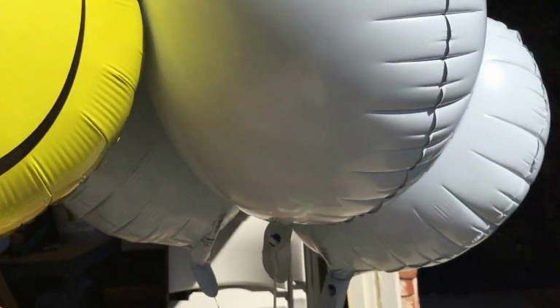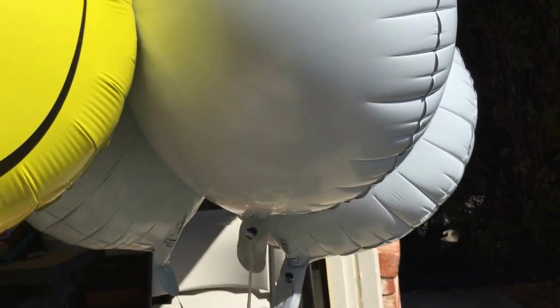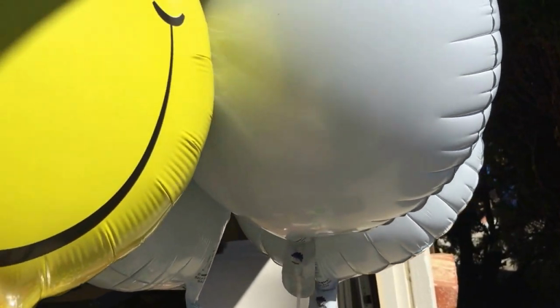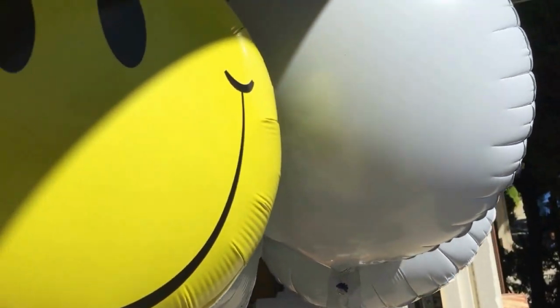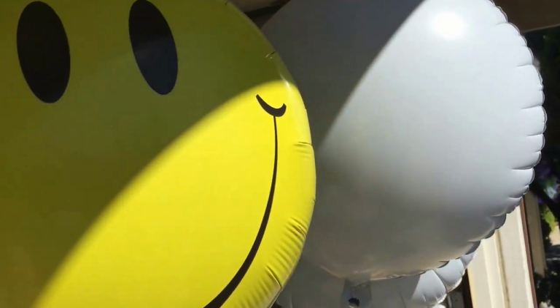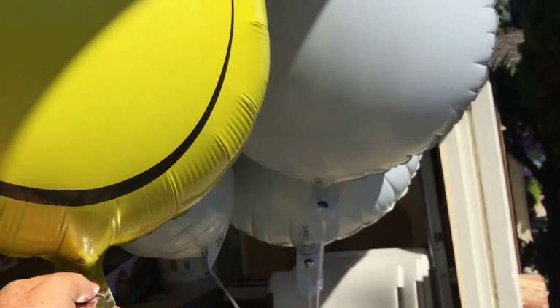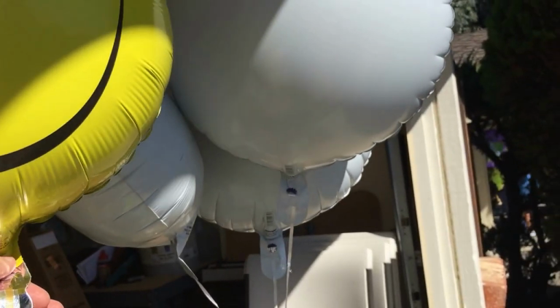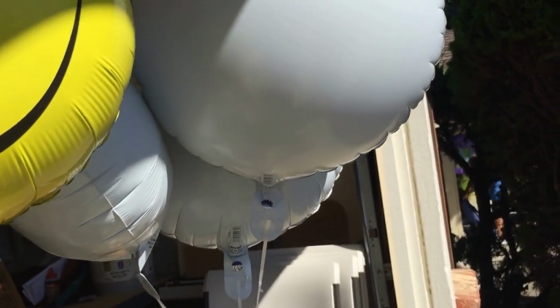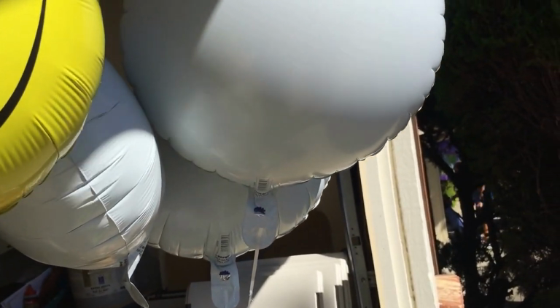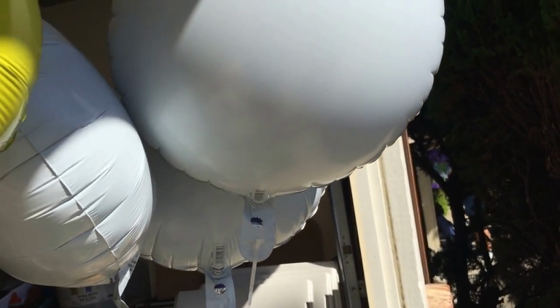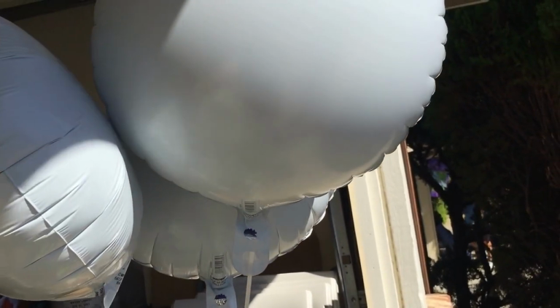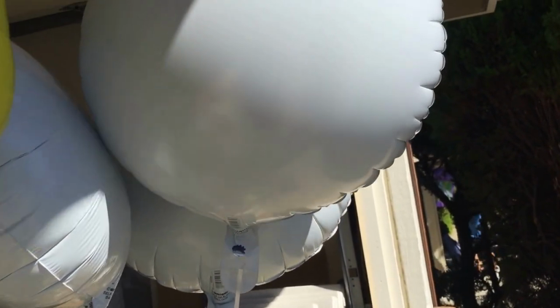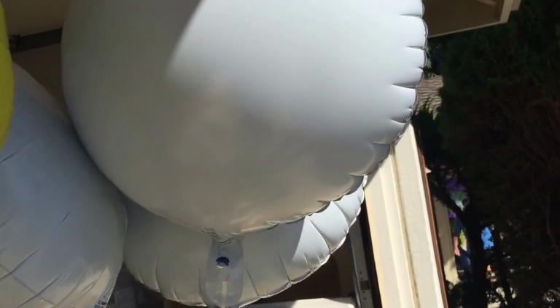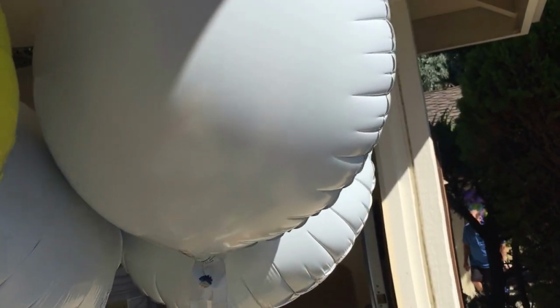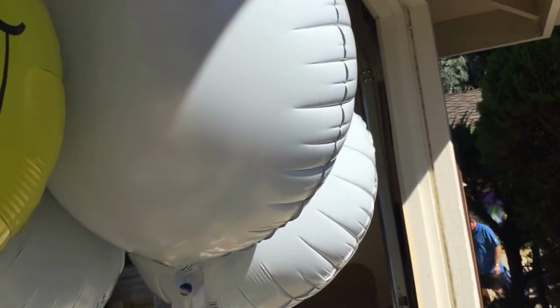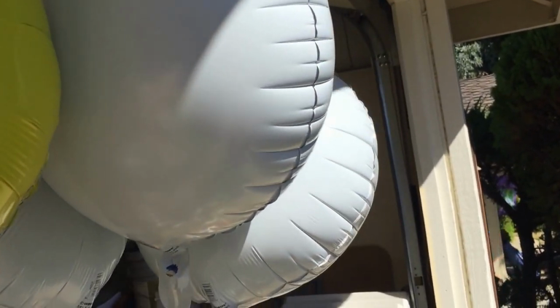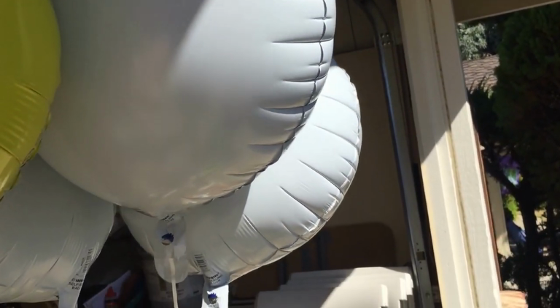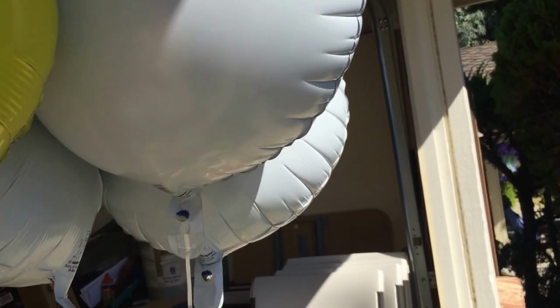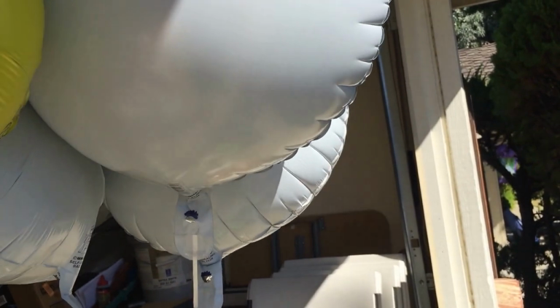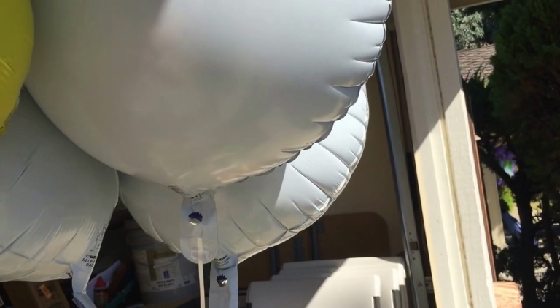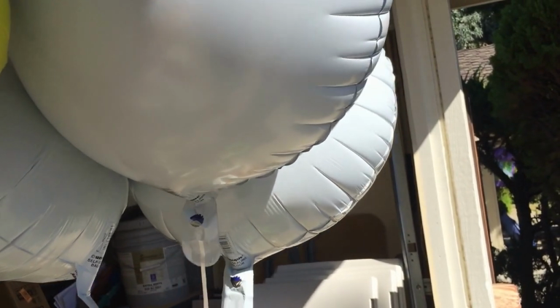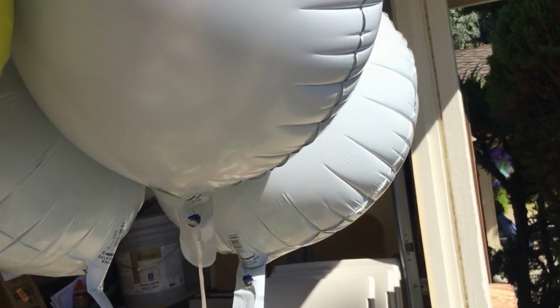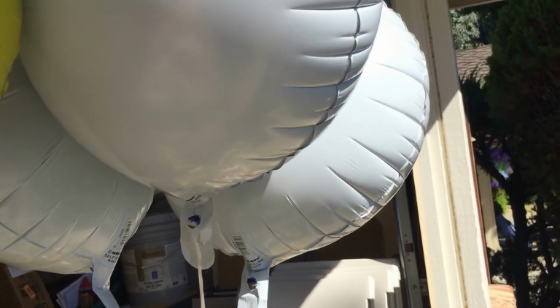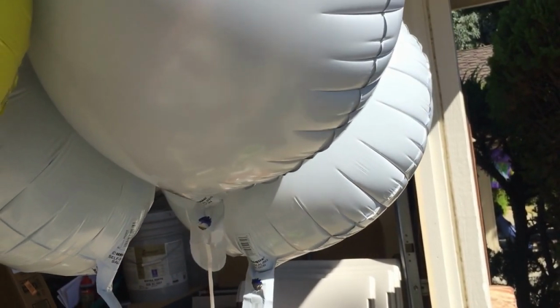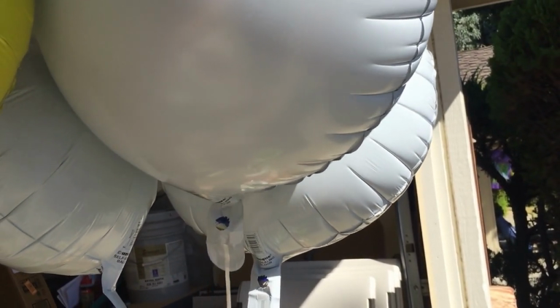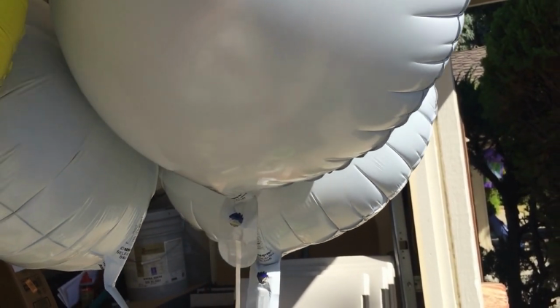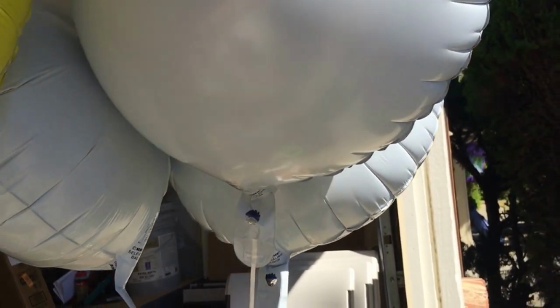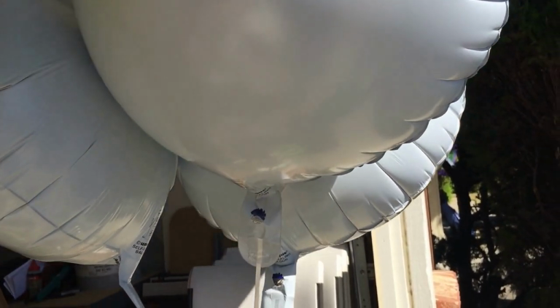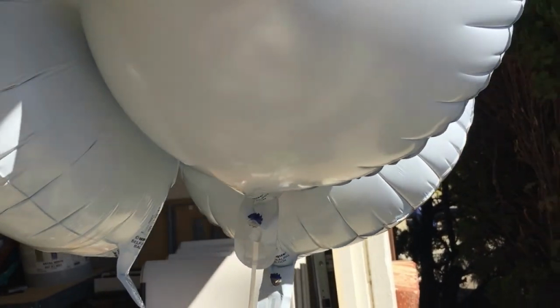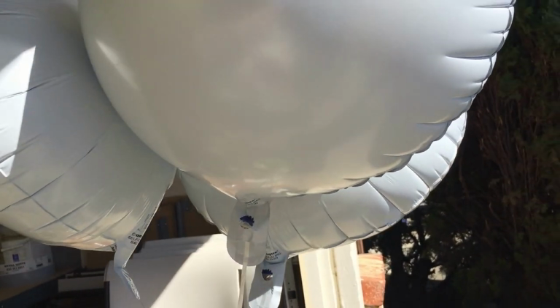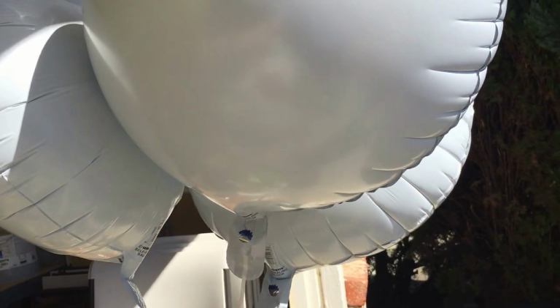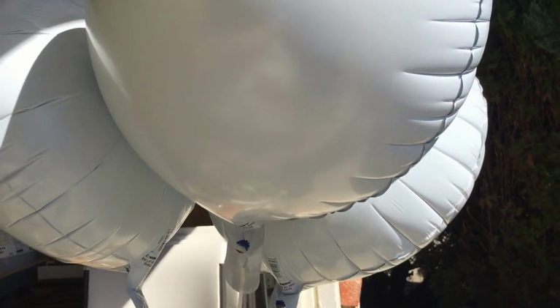Well, I think the smiley face is actually bigger than the 12-inch. So this appears to maybe be a misshipping thing or something, so I'll report that and probably see if I can get a return on it. They're not very expensive, but nonetheless.